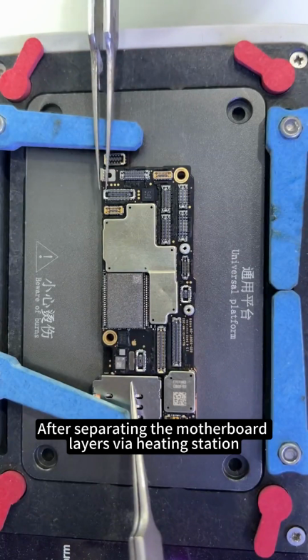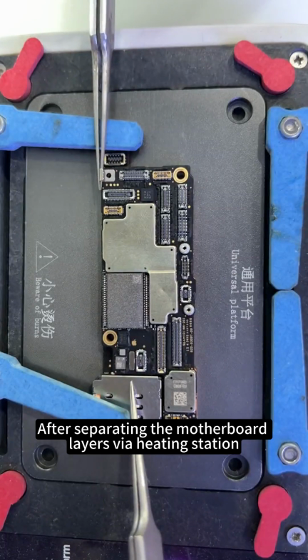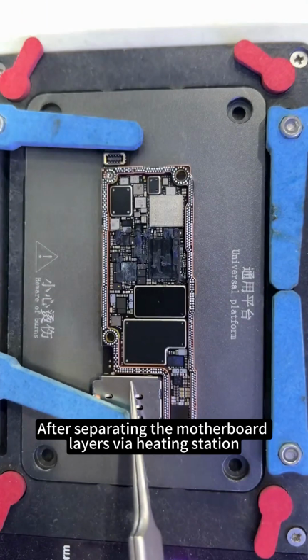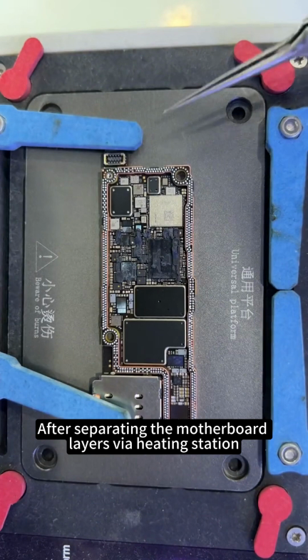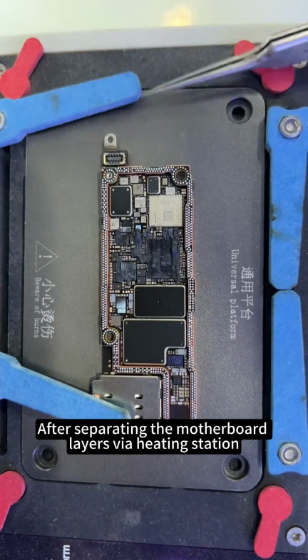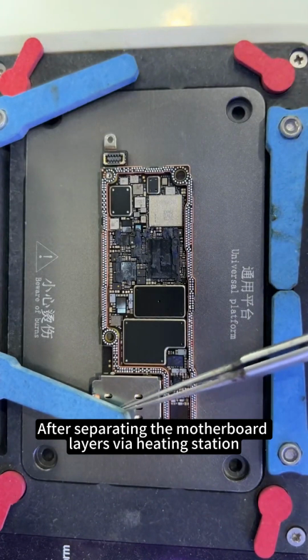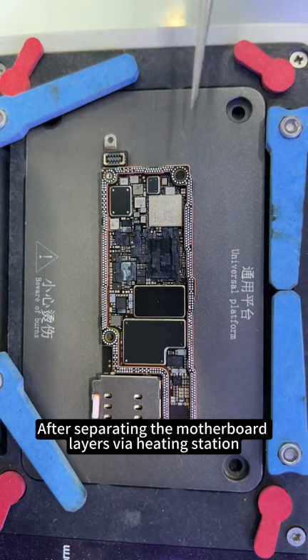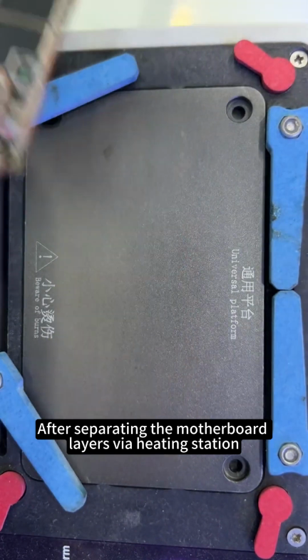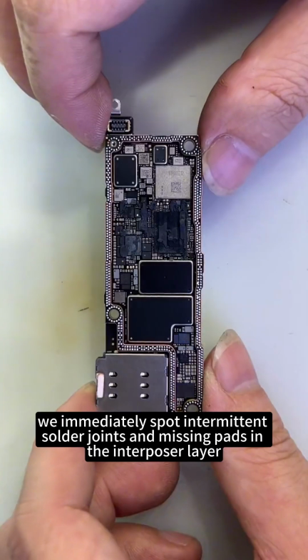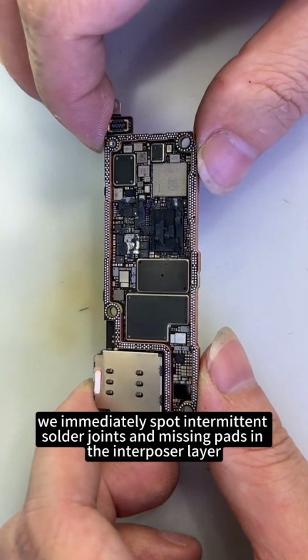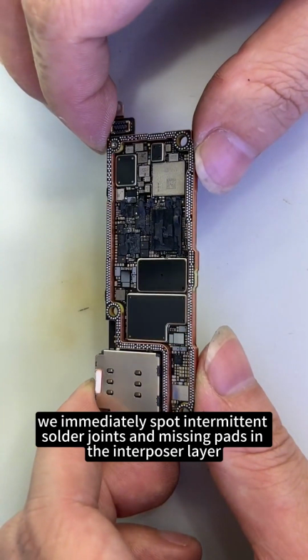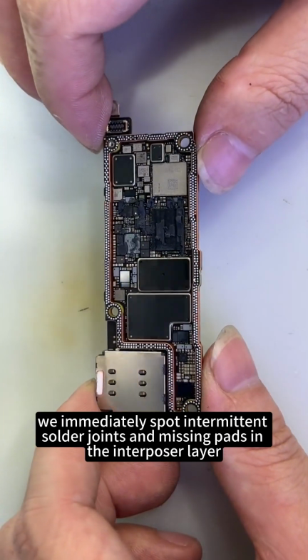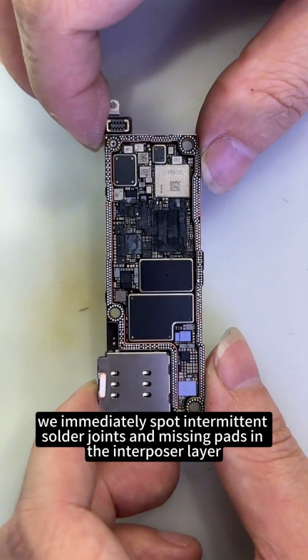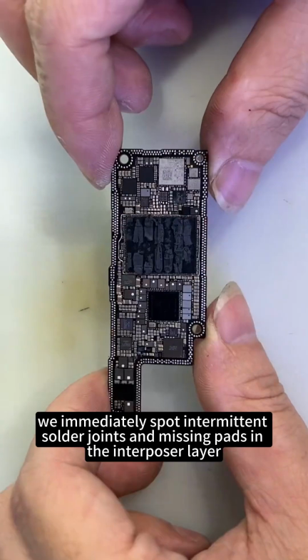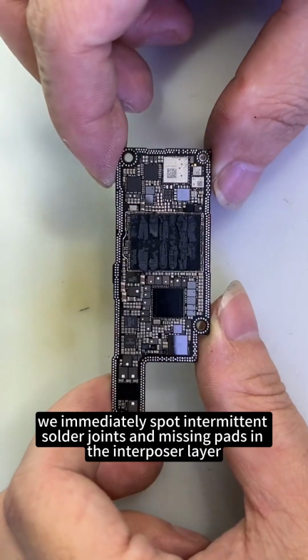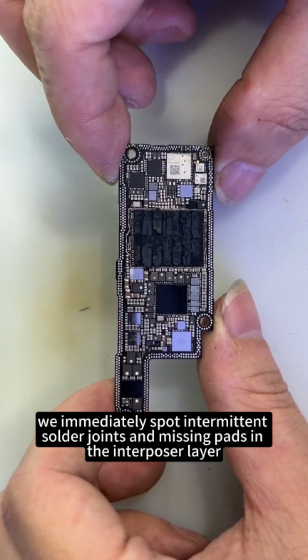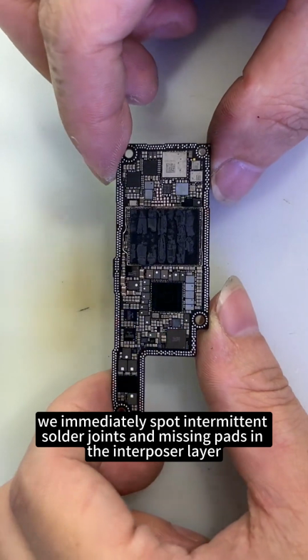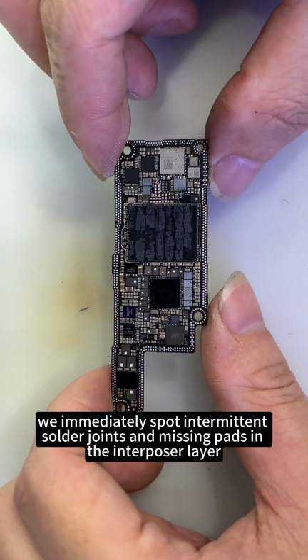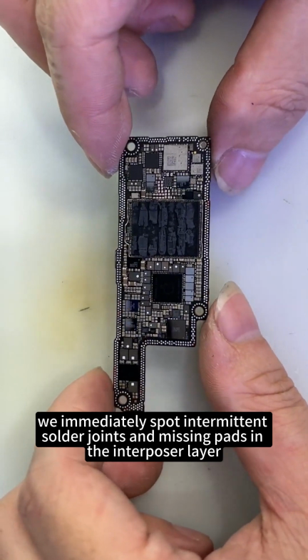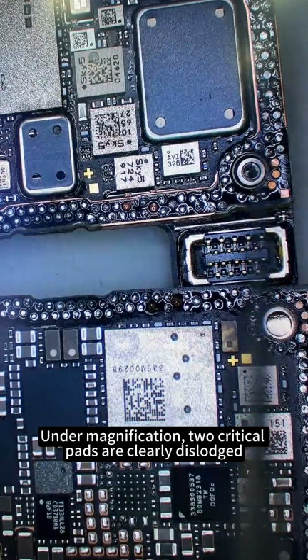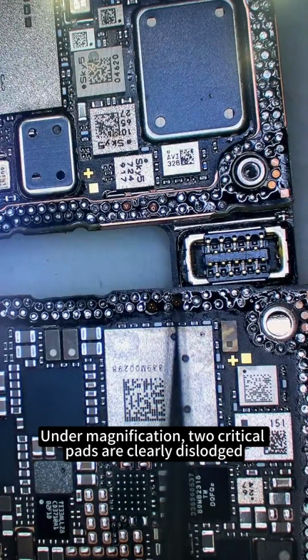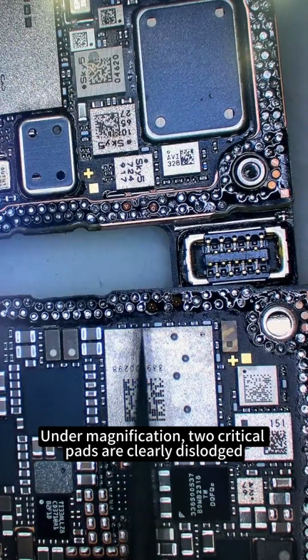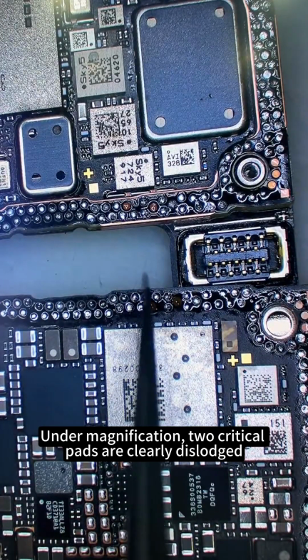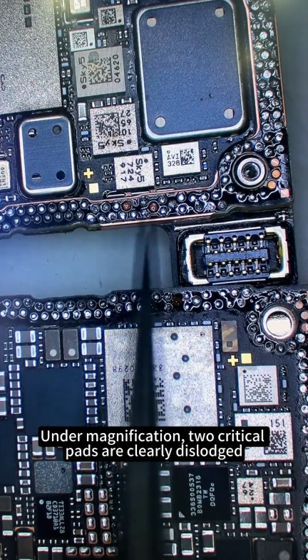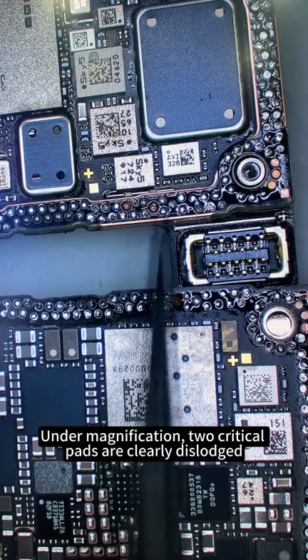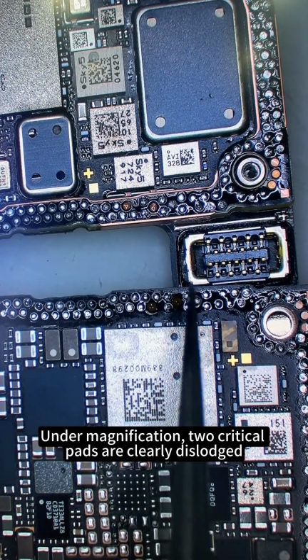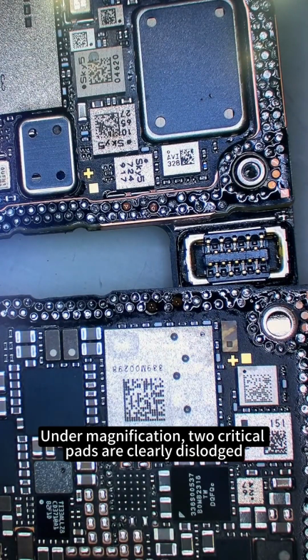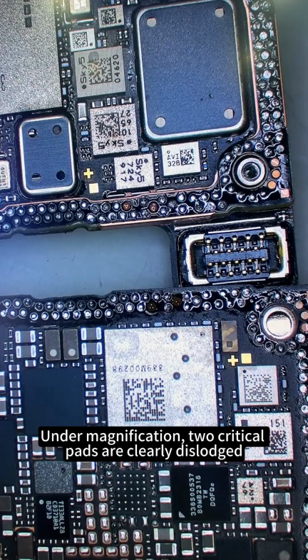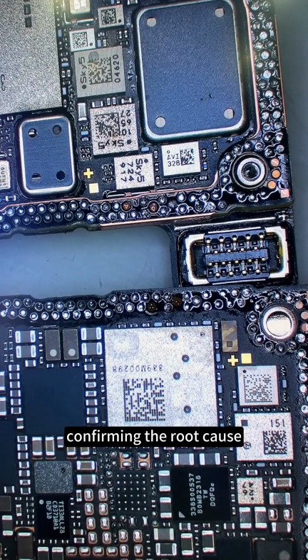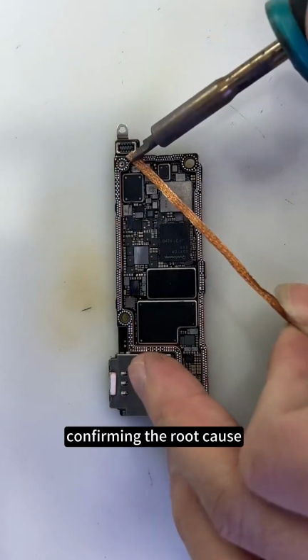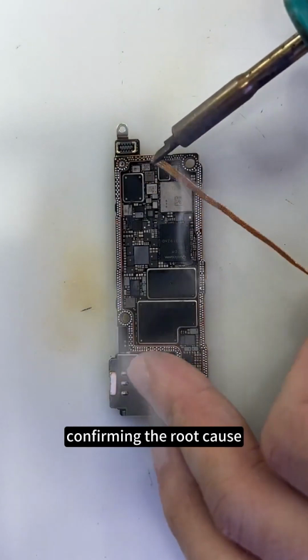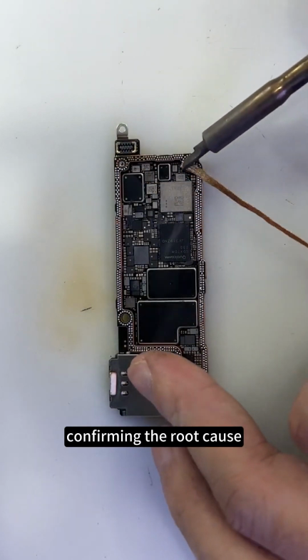After separating the motherboard layers via heating station, we immediately spot intermittent solder joints and missing pads in the interposer layer. Under magnification, two critical pads are clearly dislodged, confirming the root cause.